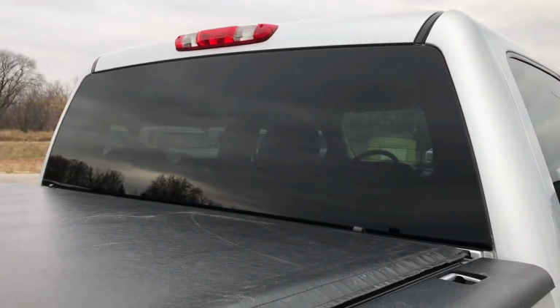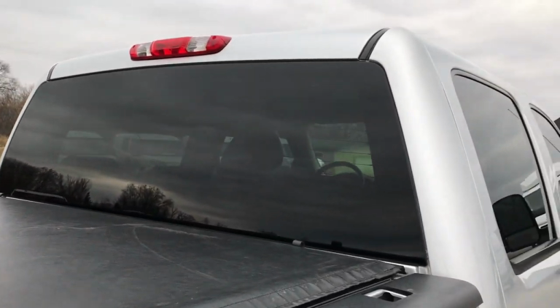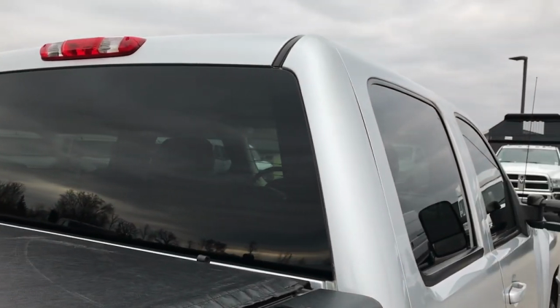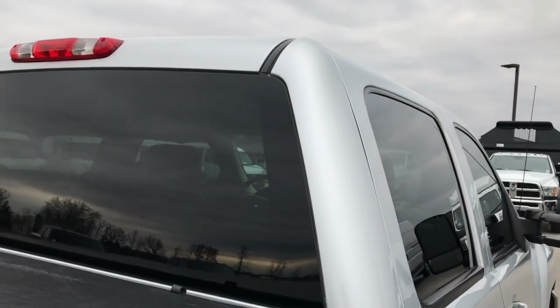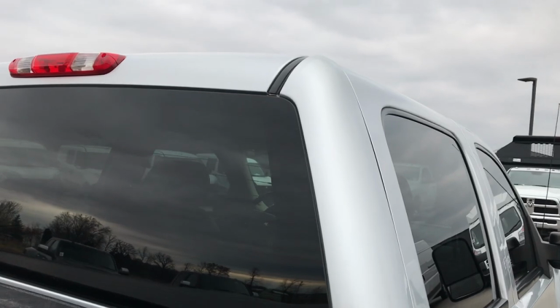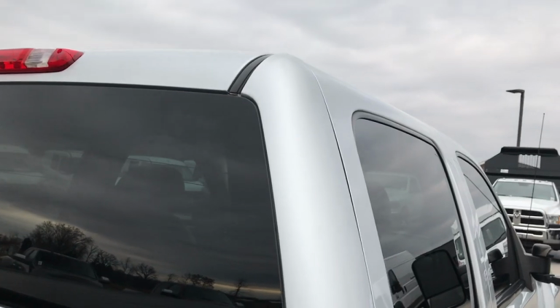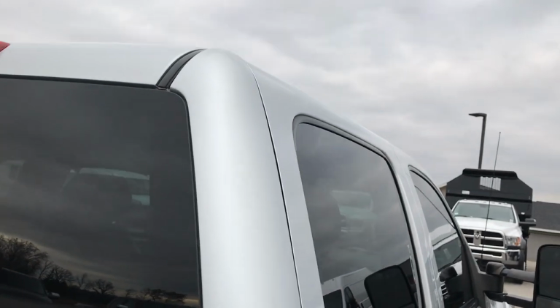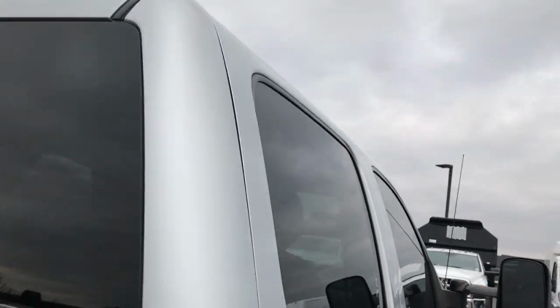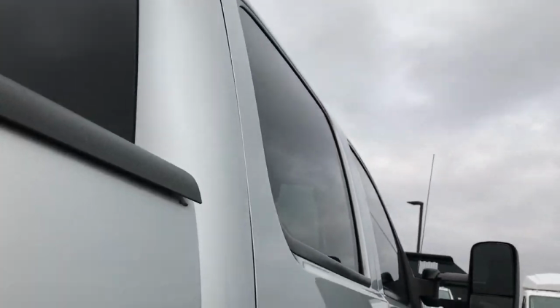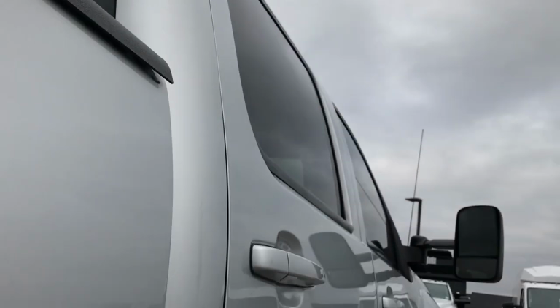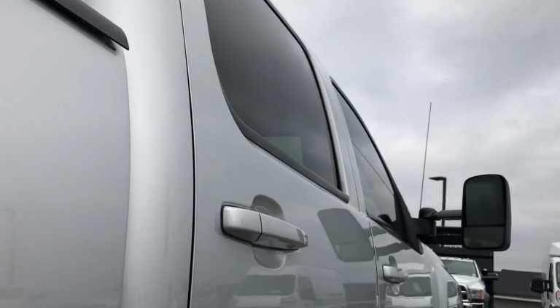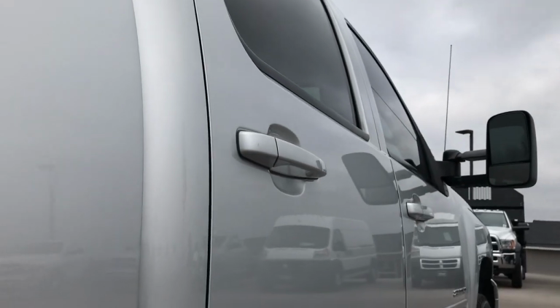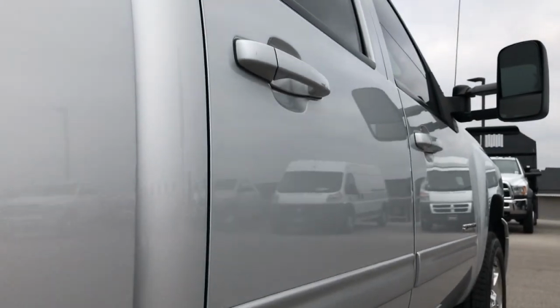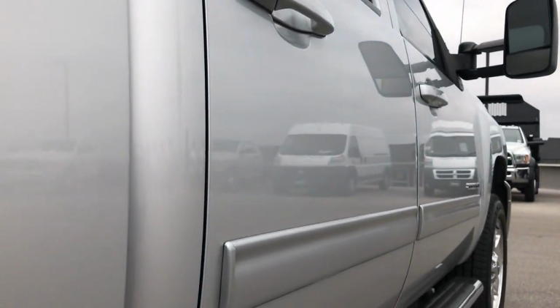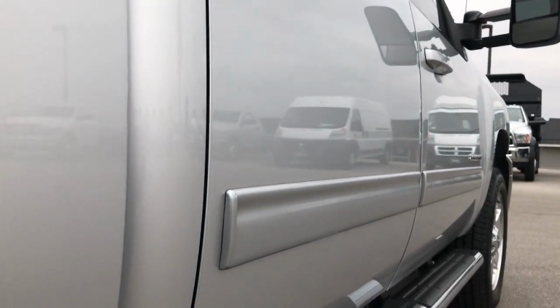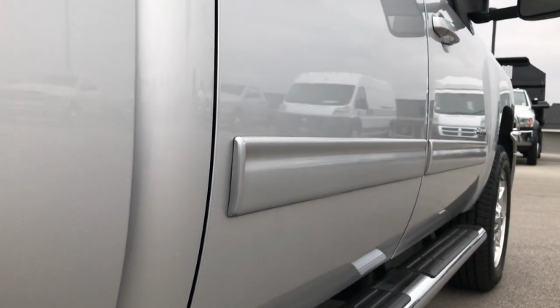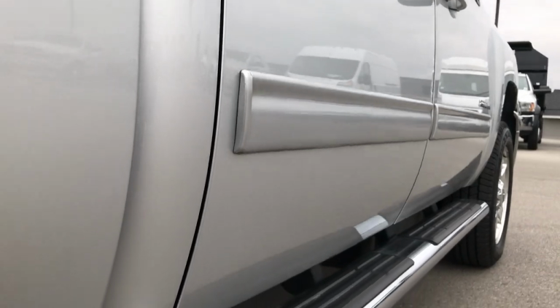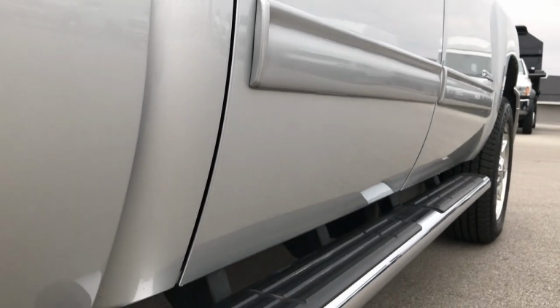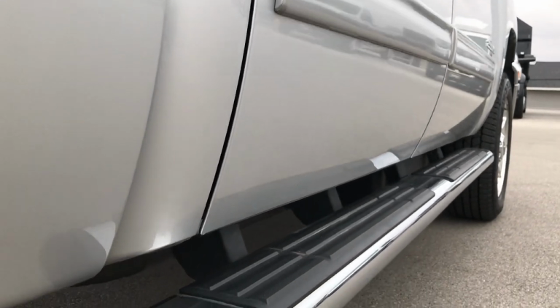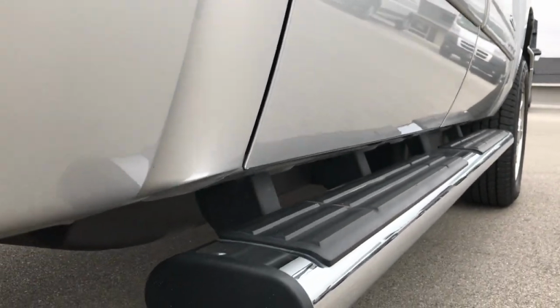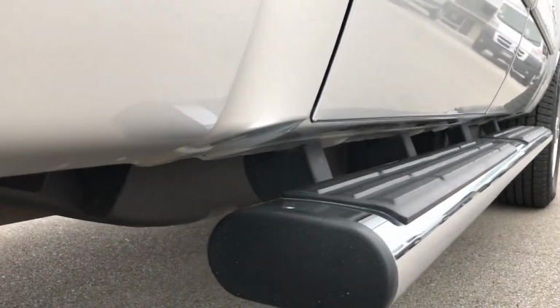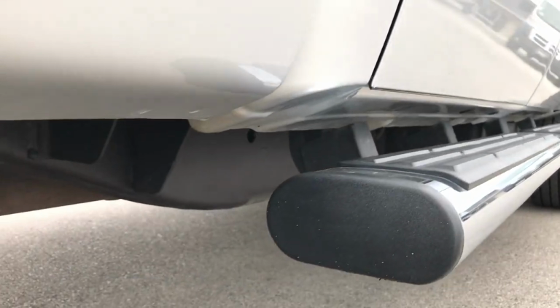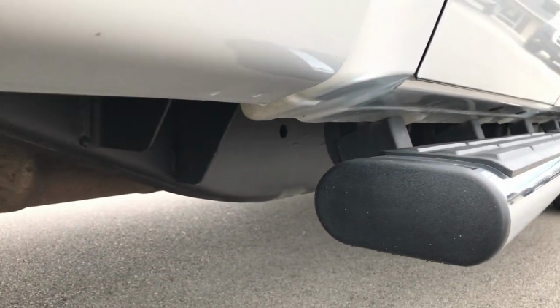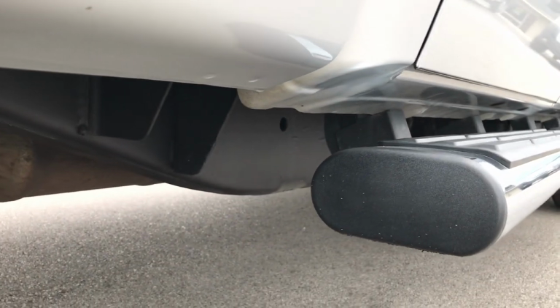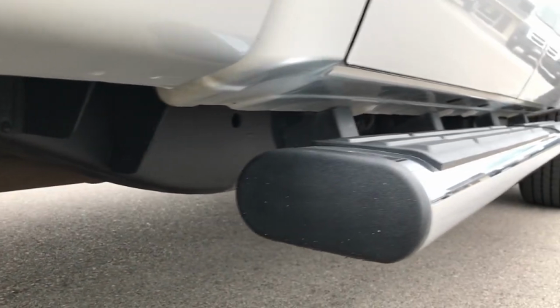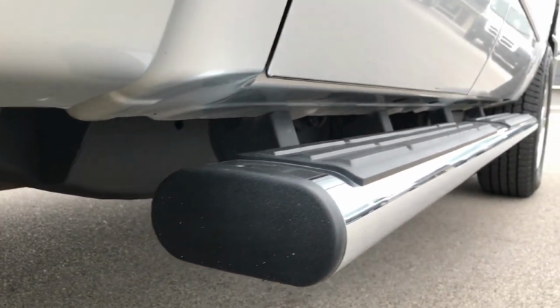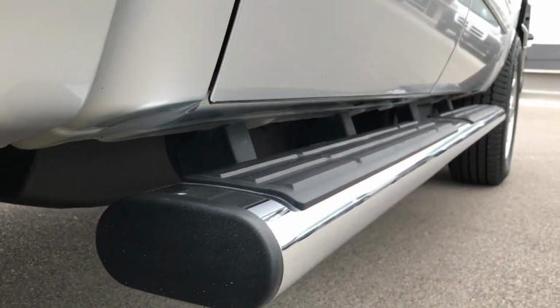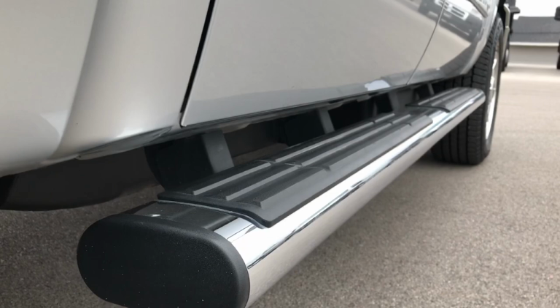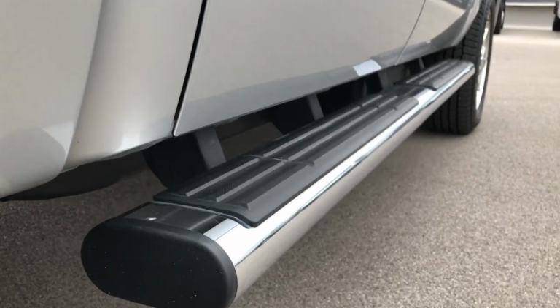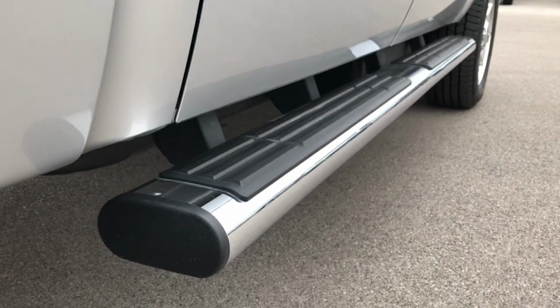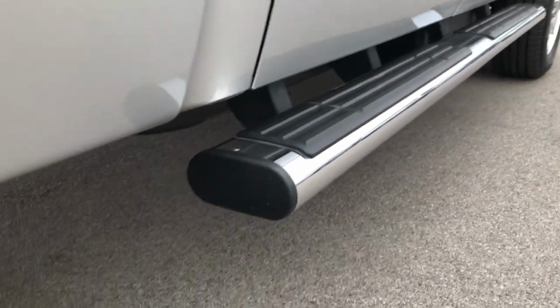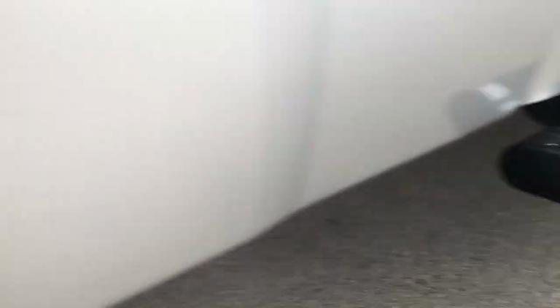We shoot these HD videos so that you can hear the truck and have confidence in the vehicle before you even get here. We ship a lot of these trucks out of state, so you can have the confidence that you're dealing with the right people and the right truck. And when you get the truck or you get here, there will be absolutely no surprises. Factory chrome step bars.